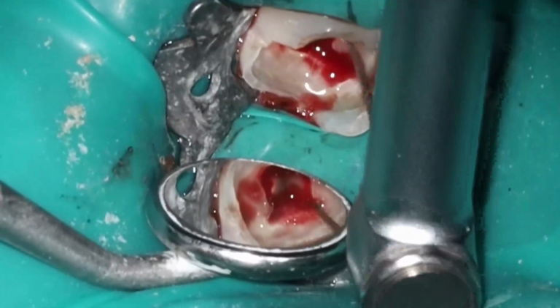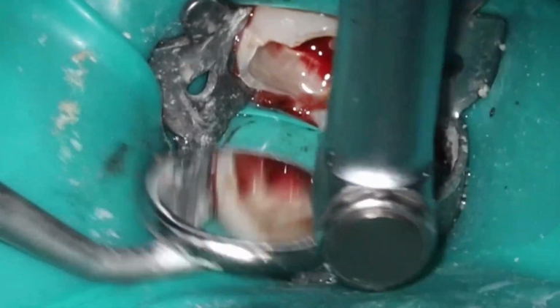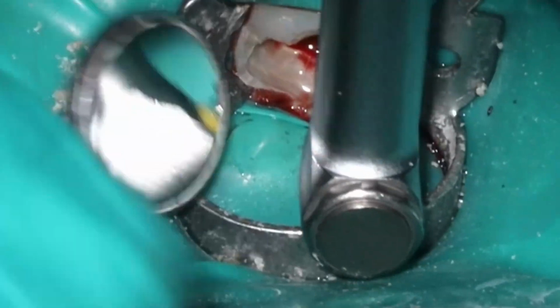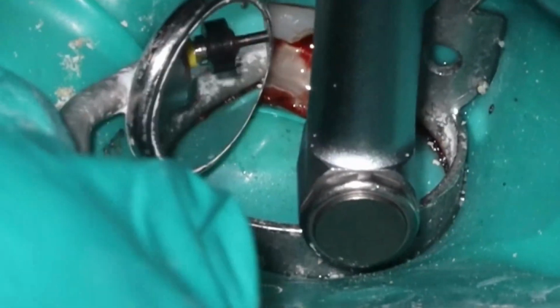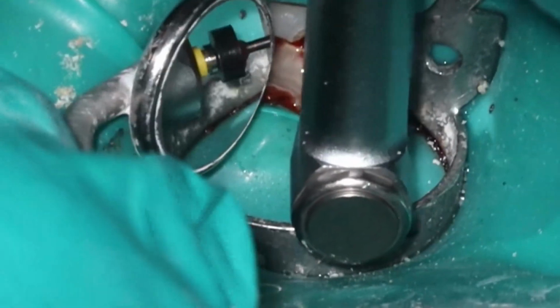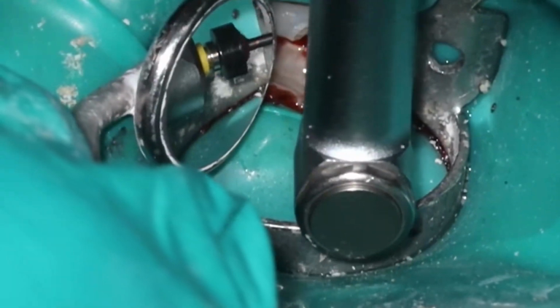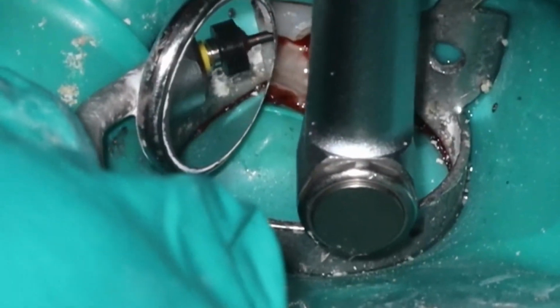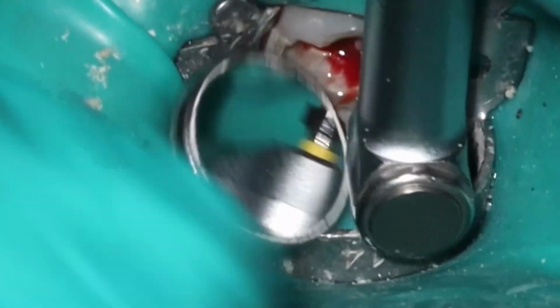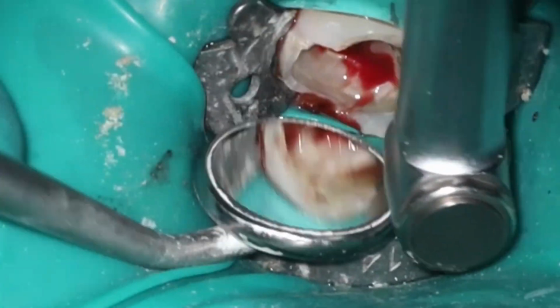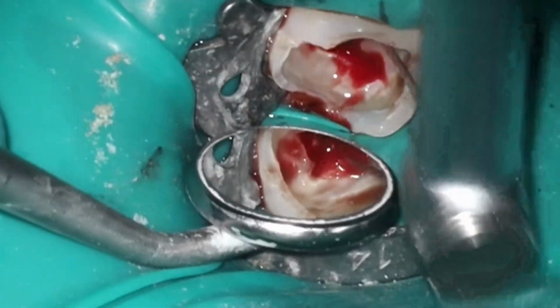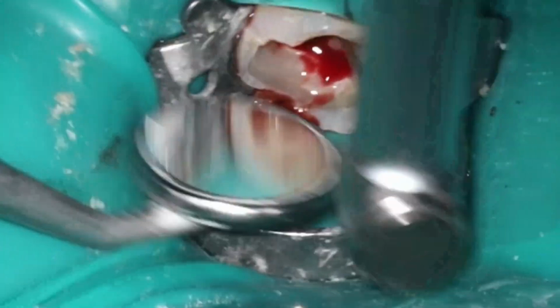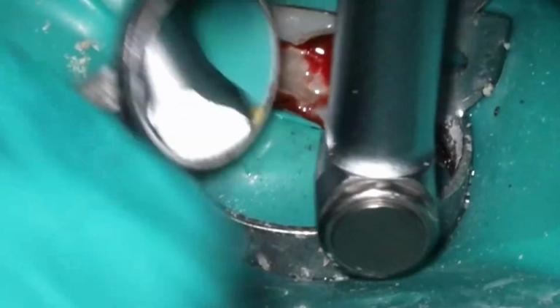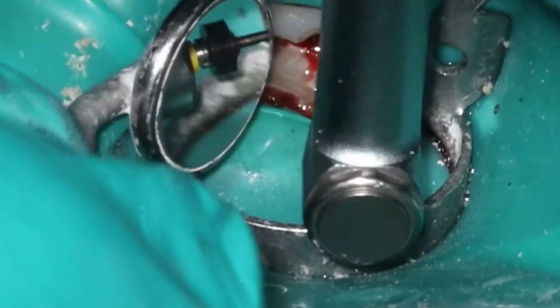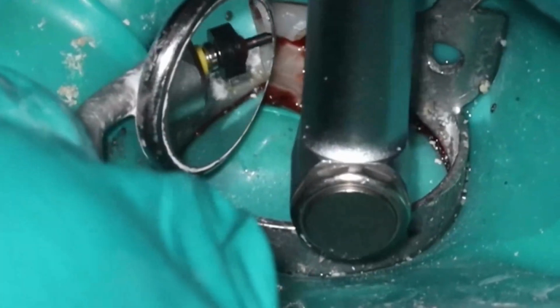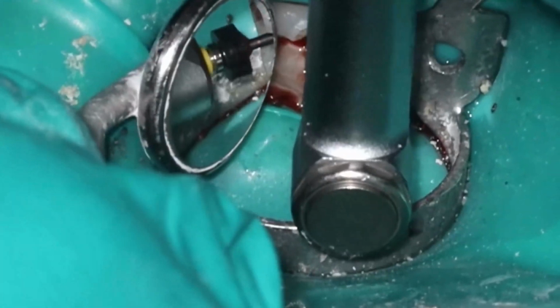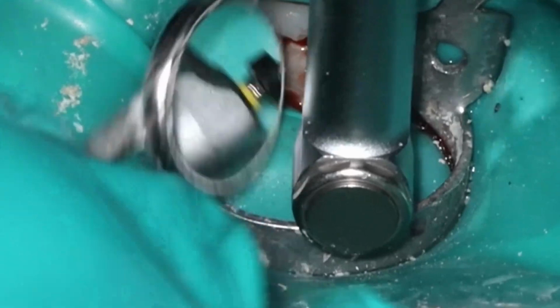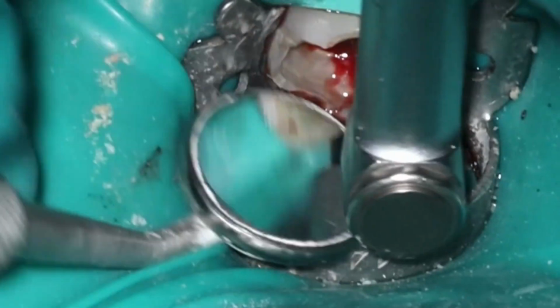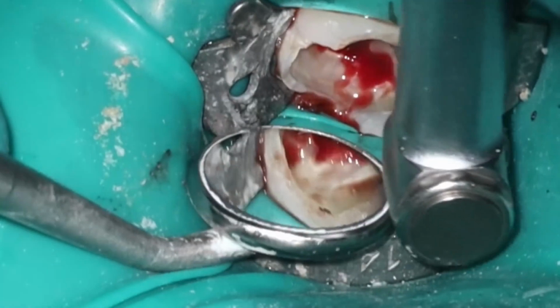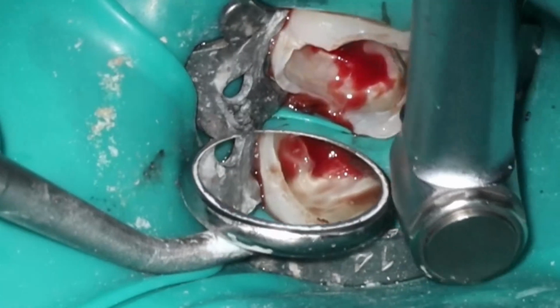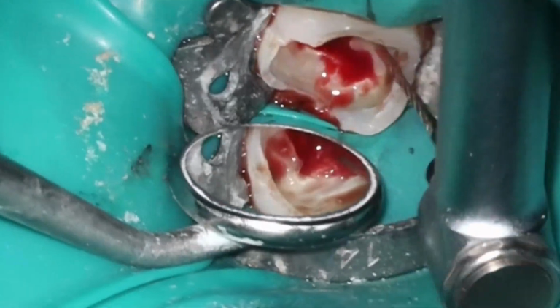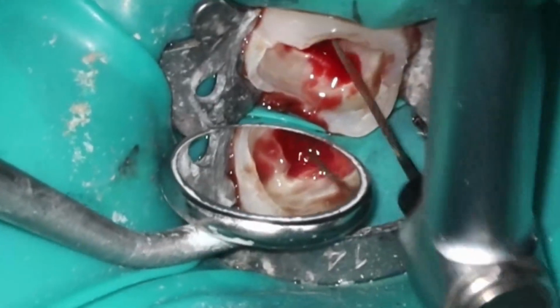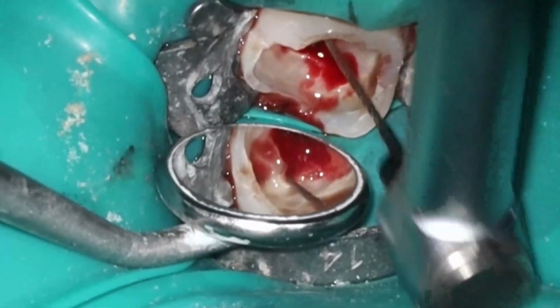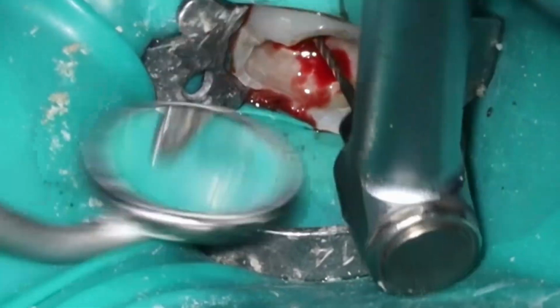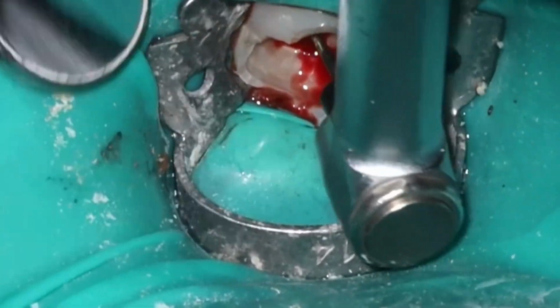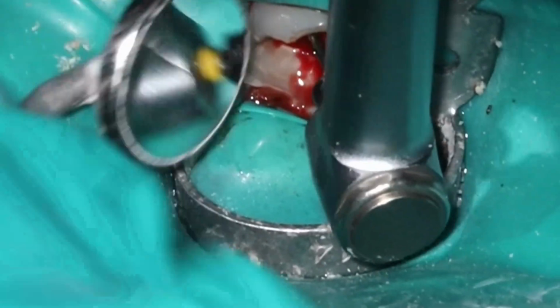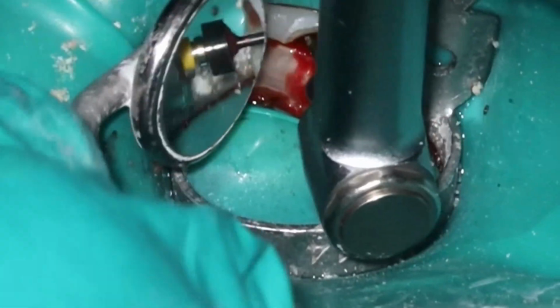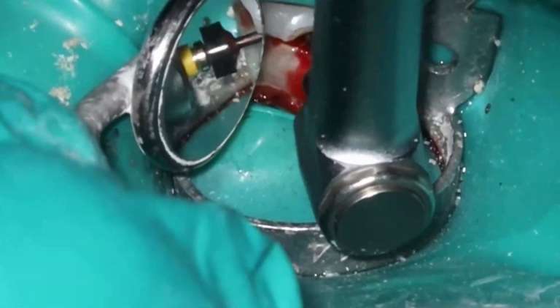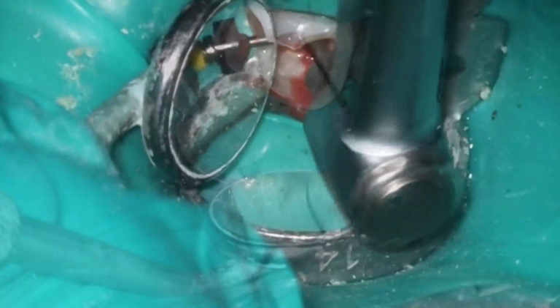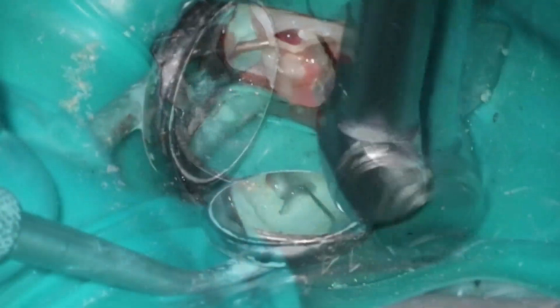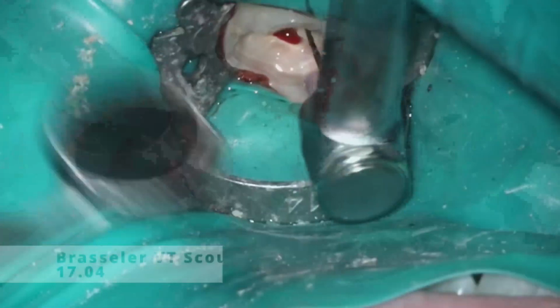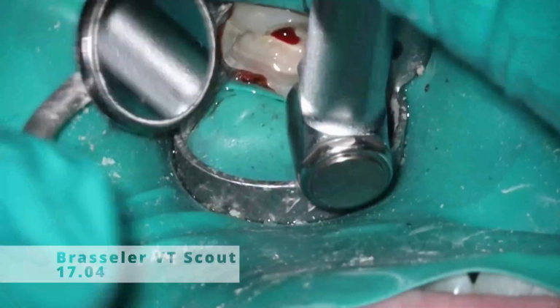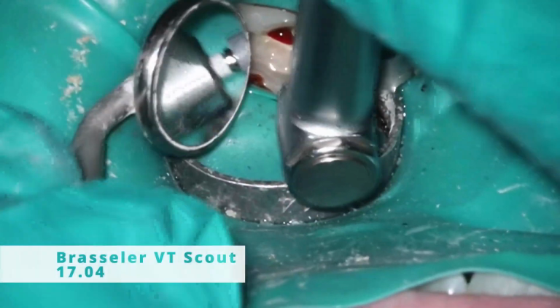If you're a dental student watching this video, there's a great quiz question: what does bleach remove? It is organic material. EDTA removes inorganic material.